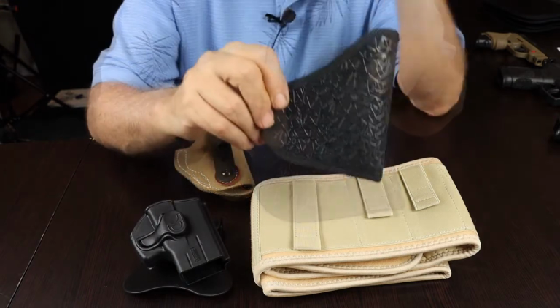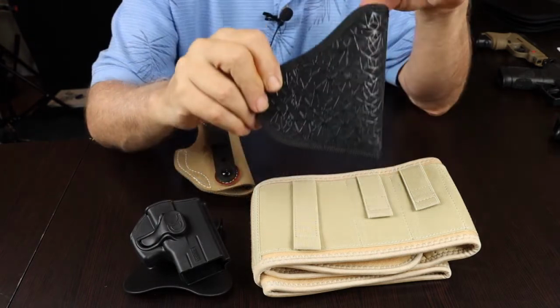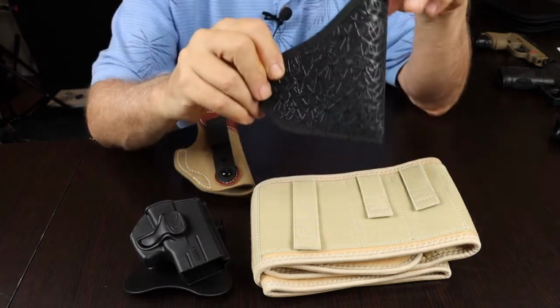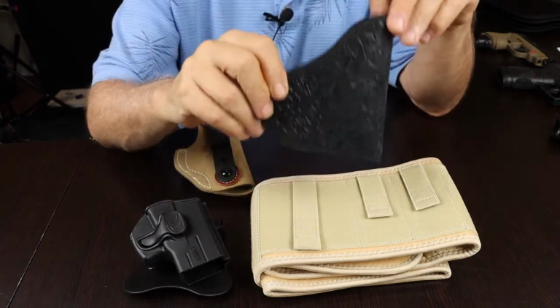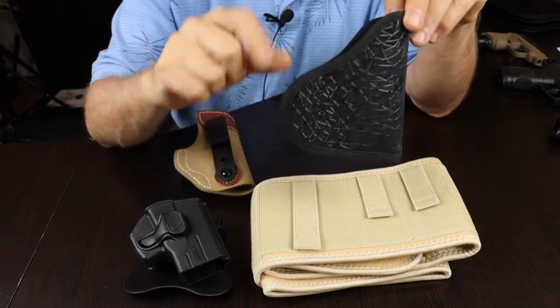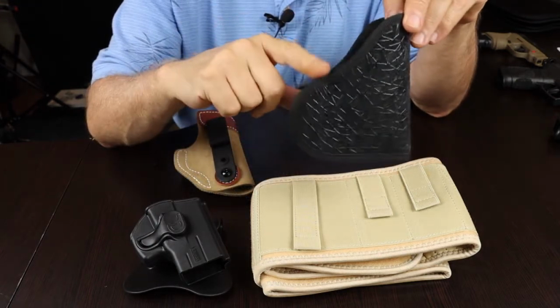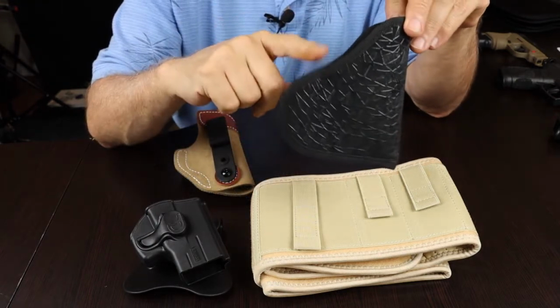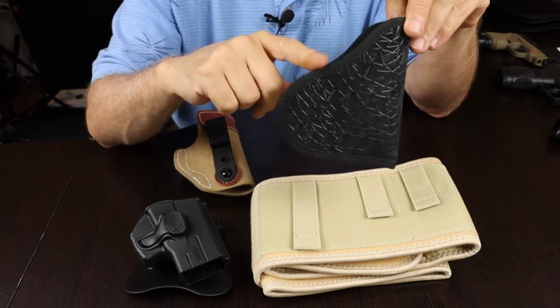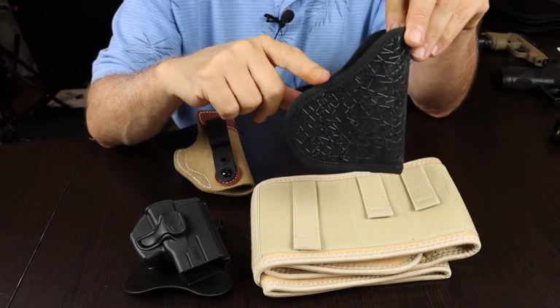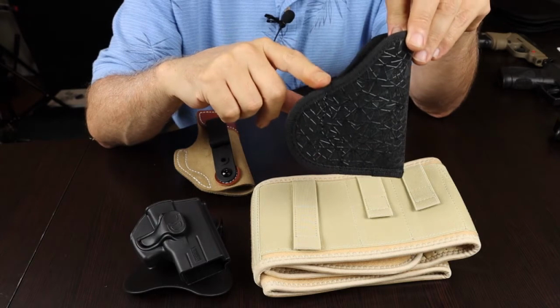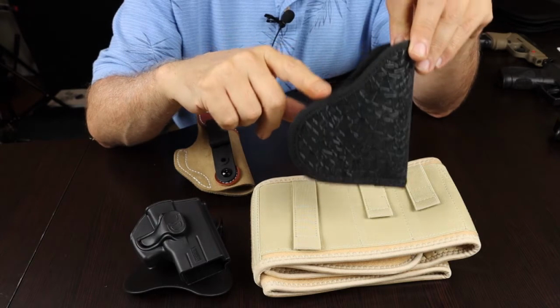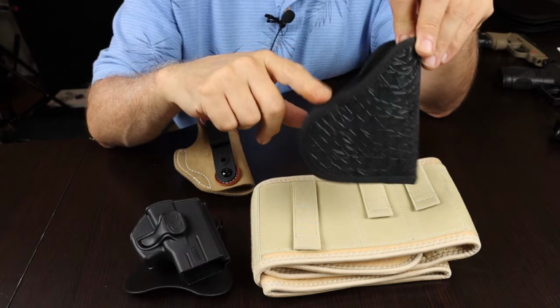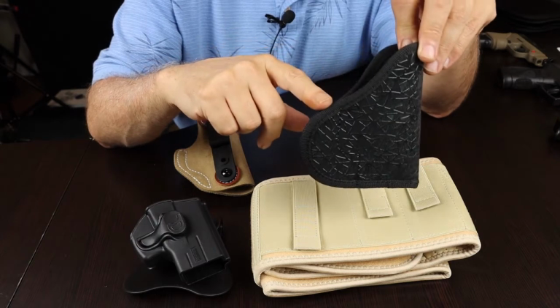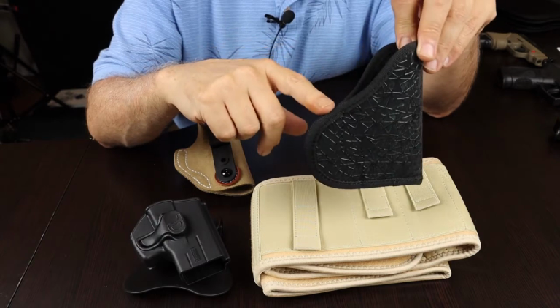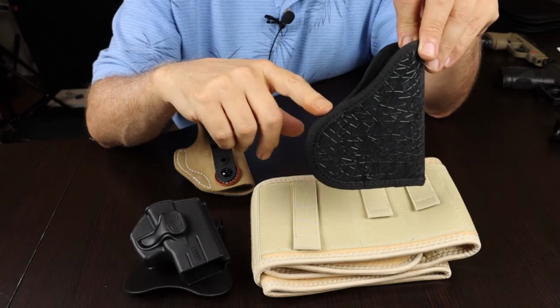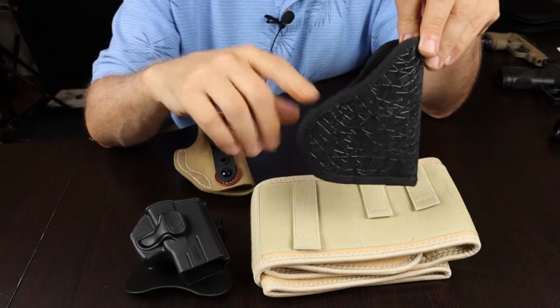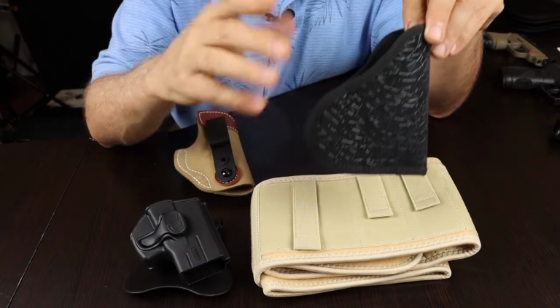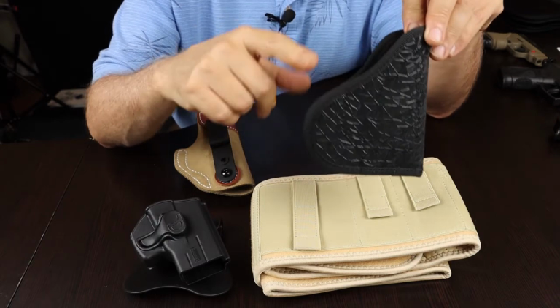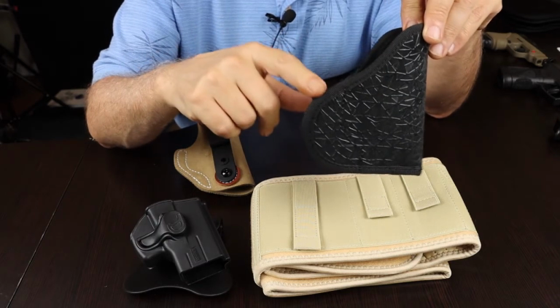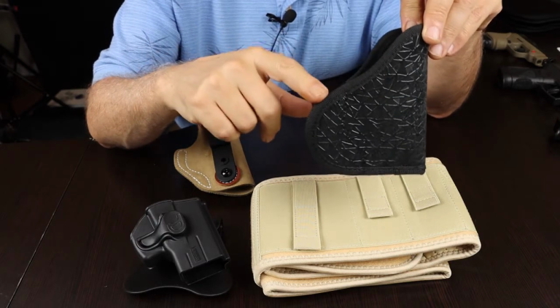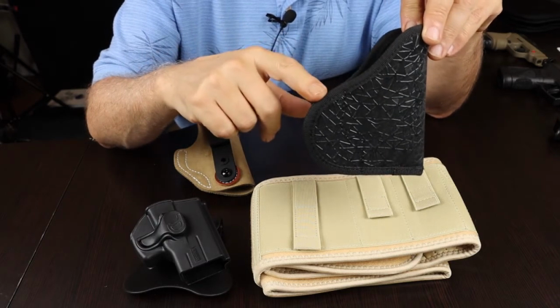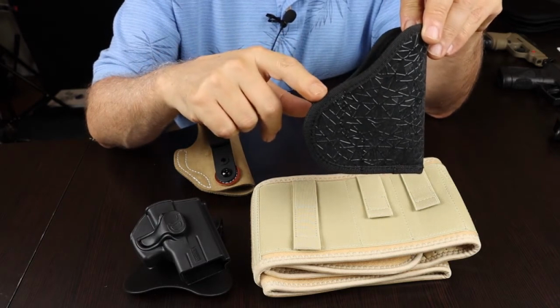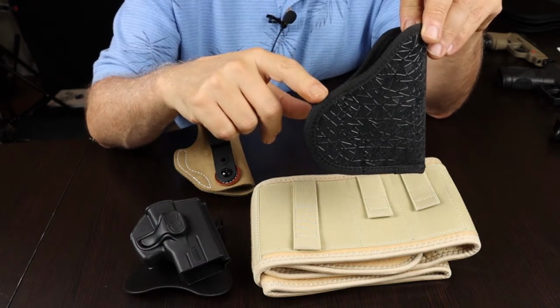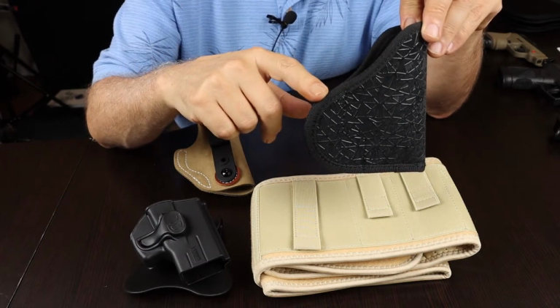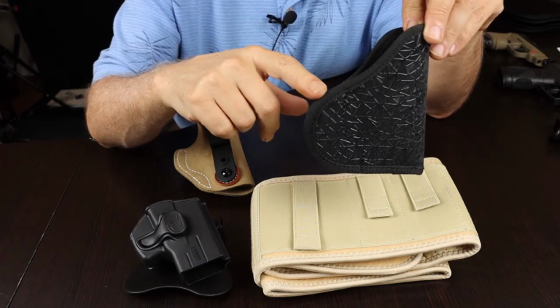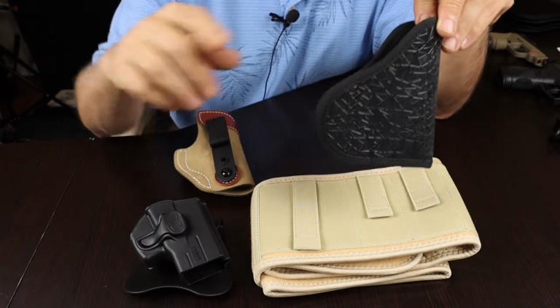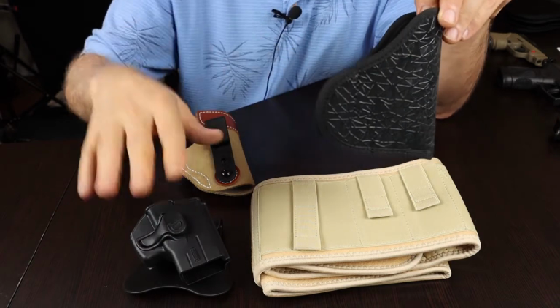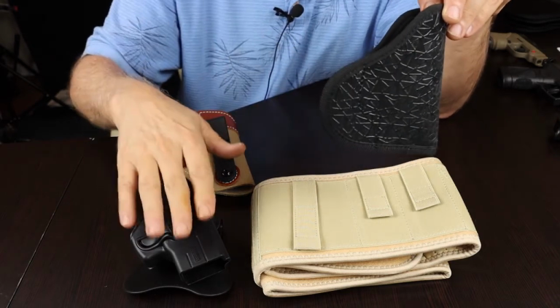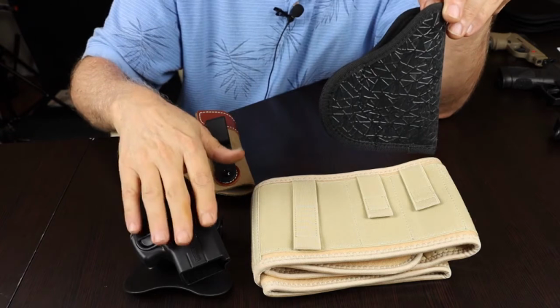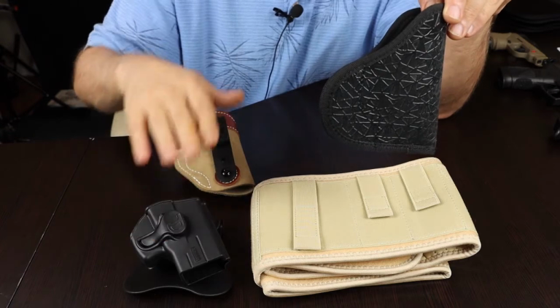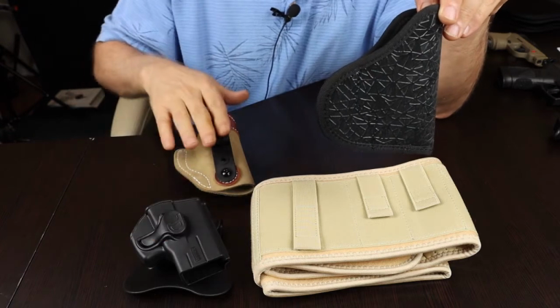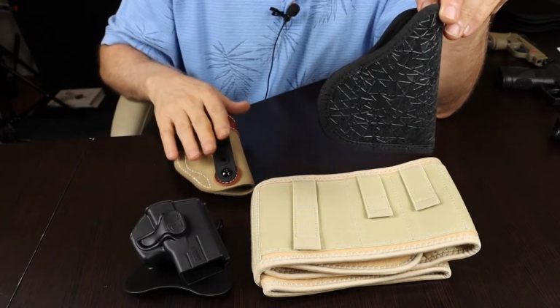Used the way it's designed, which is for in-pocket use, this does not require a belt. The OWB and IWB holsters do require a belt.